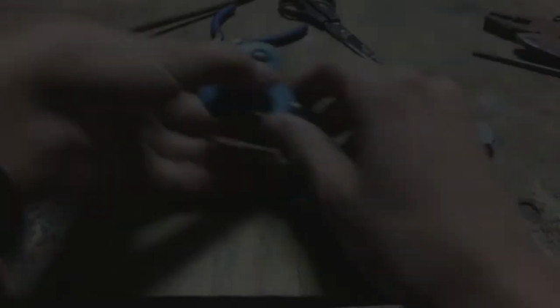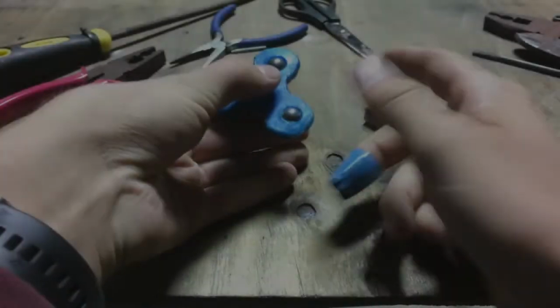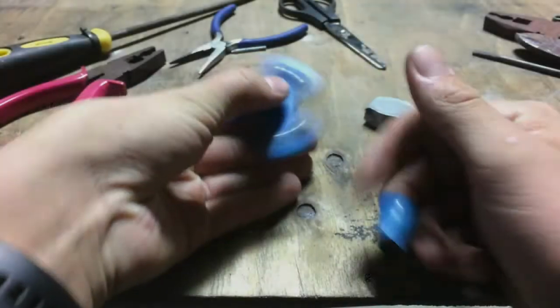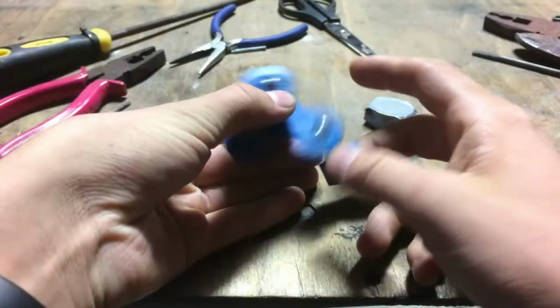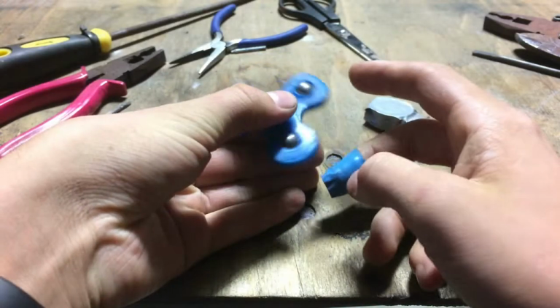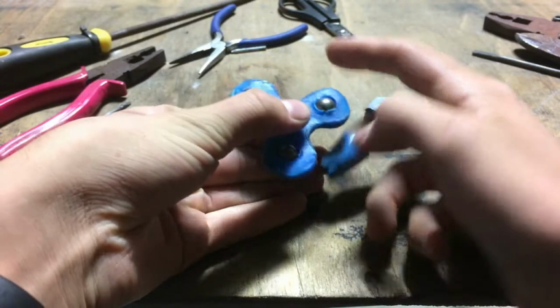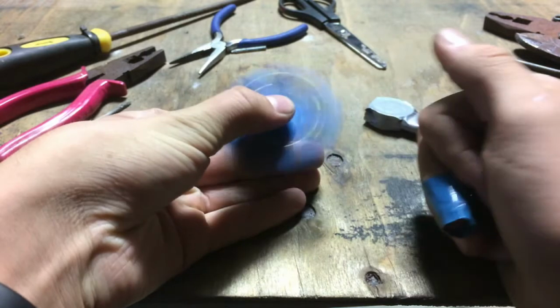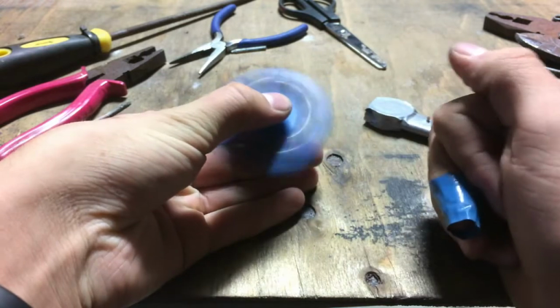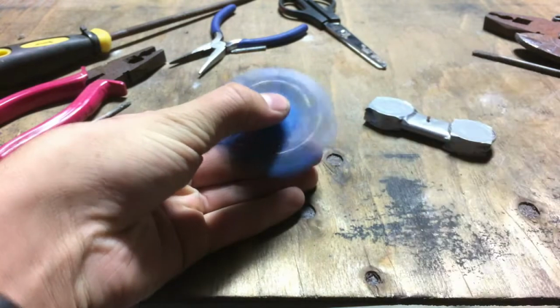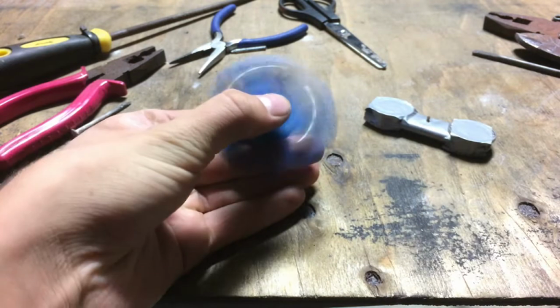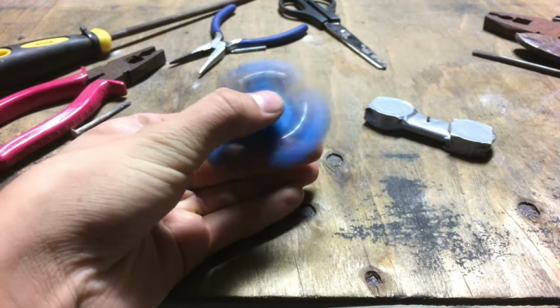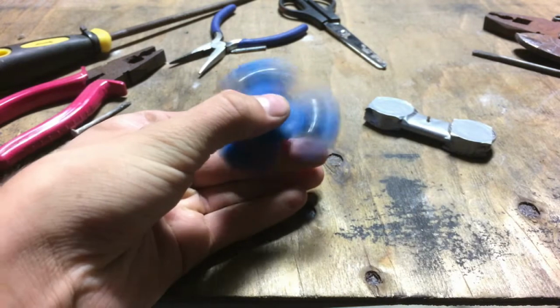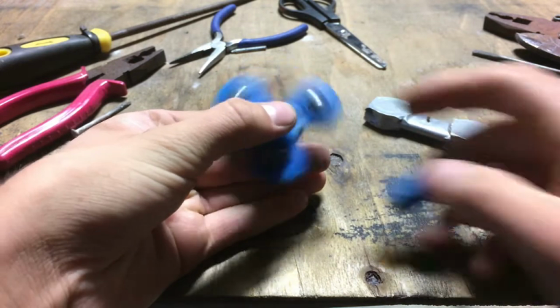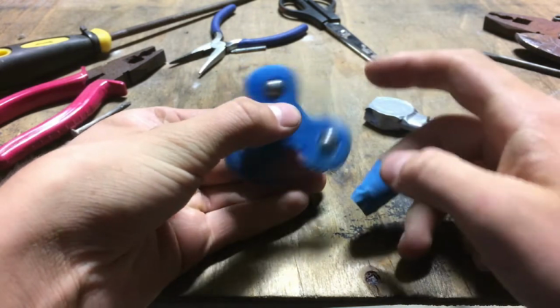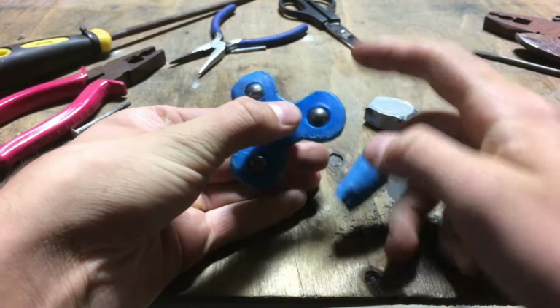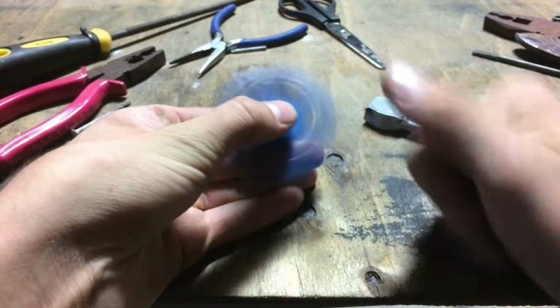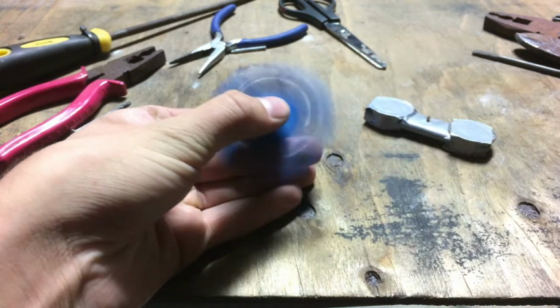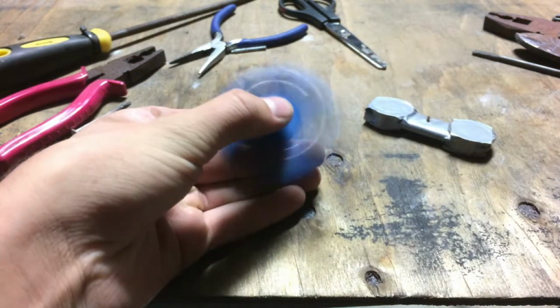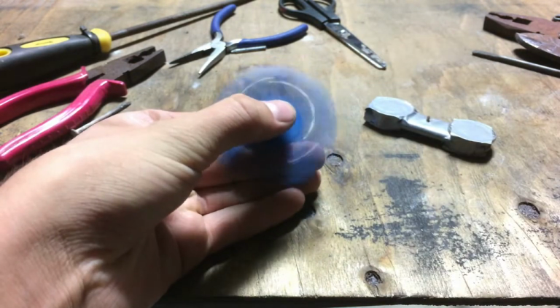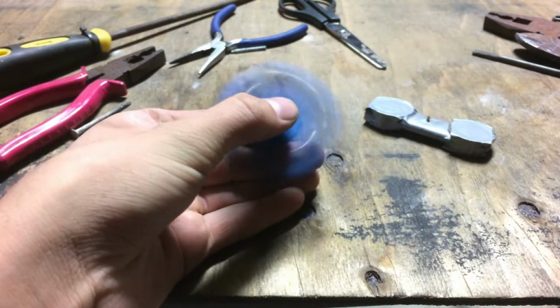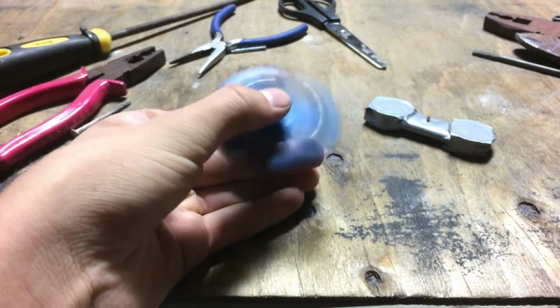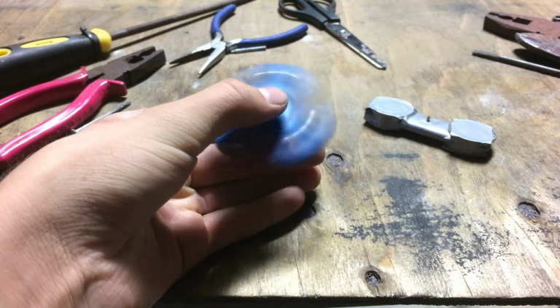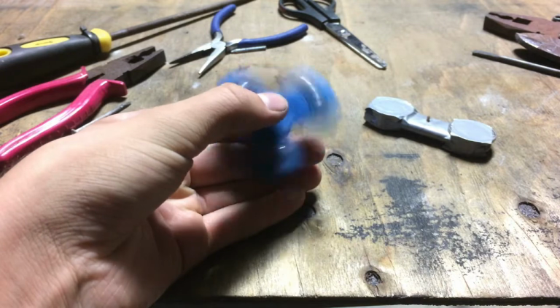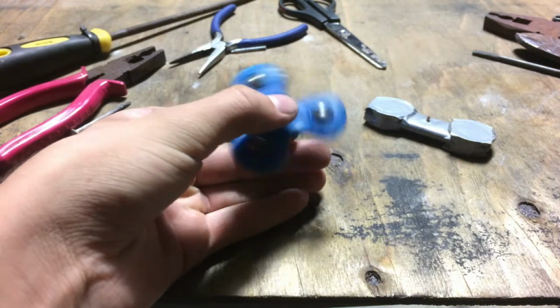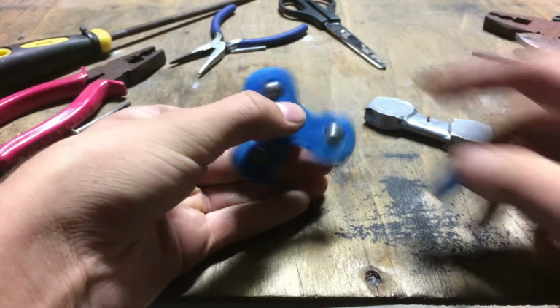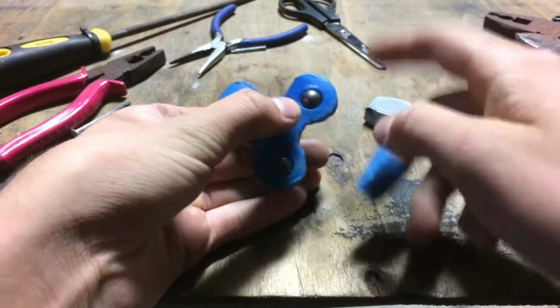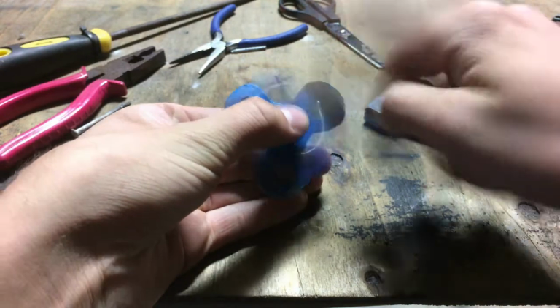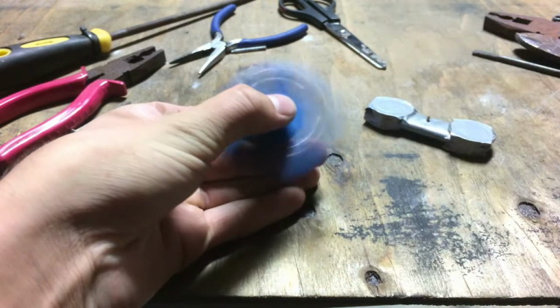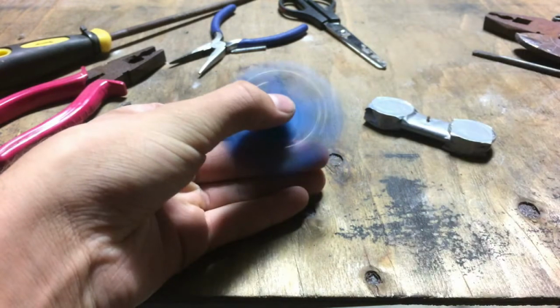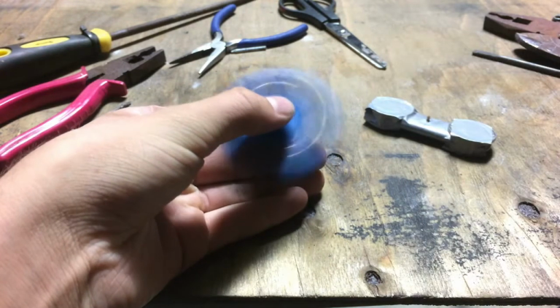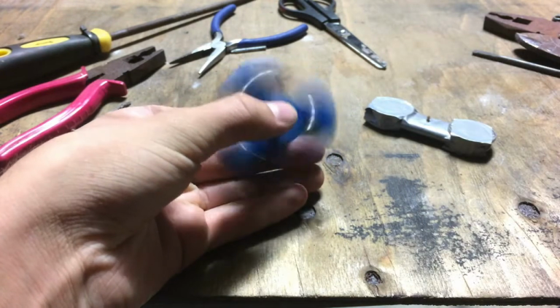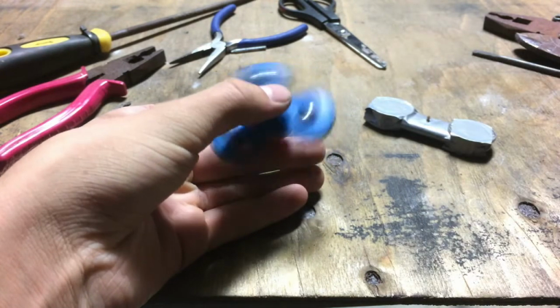So there it is. That is how you make a fidget spinner with no bearings. I hope you enjoyed that. I hope this was helpful if you want to make one yourself.